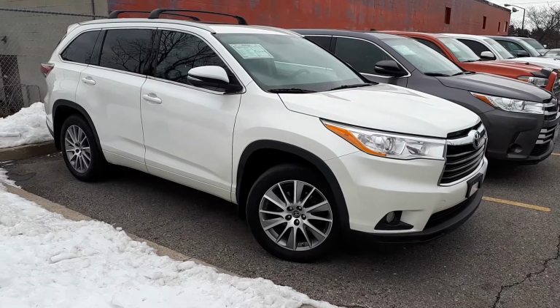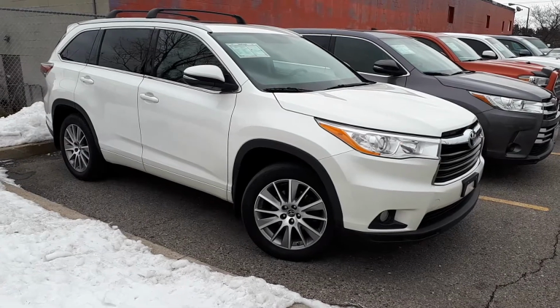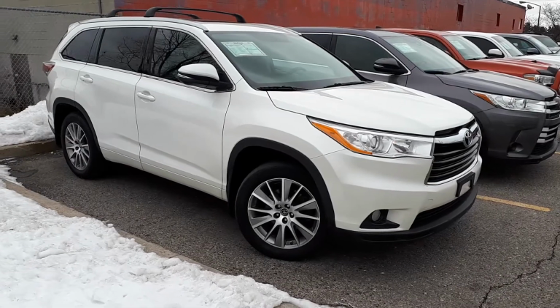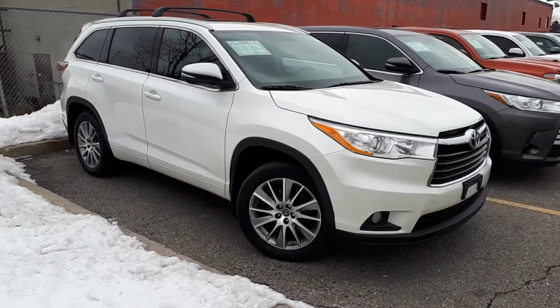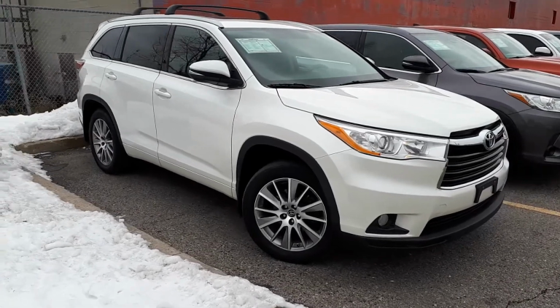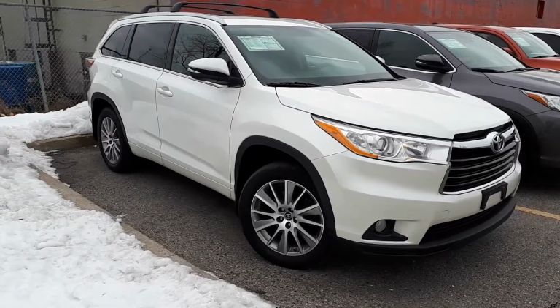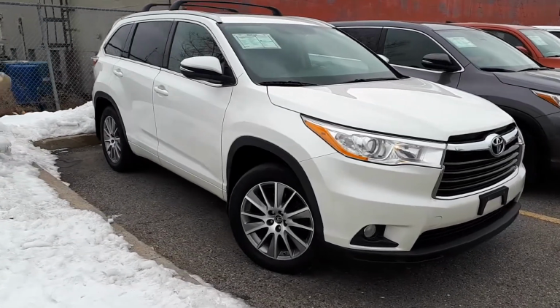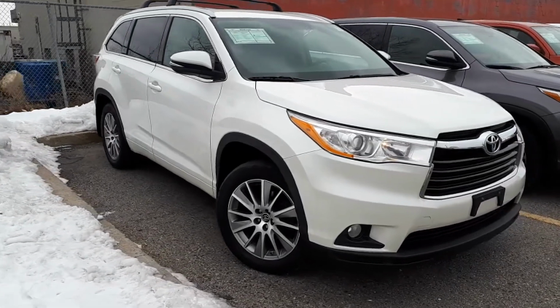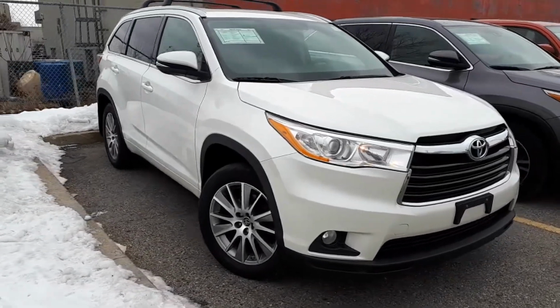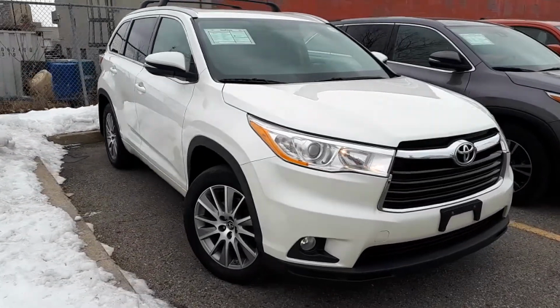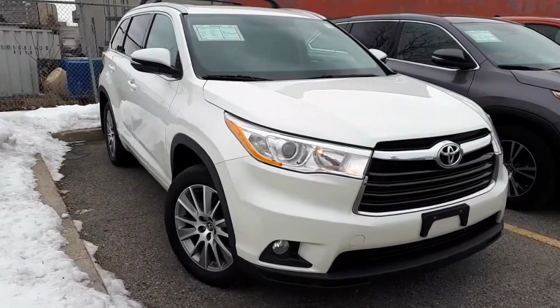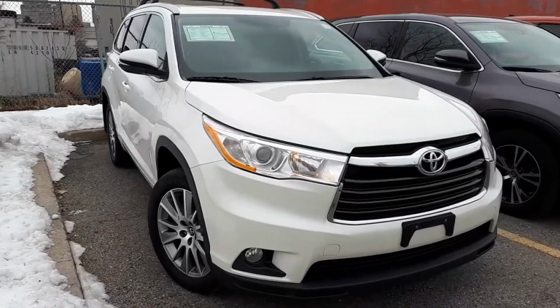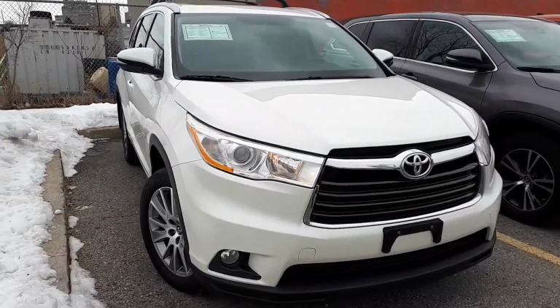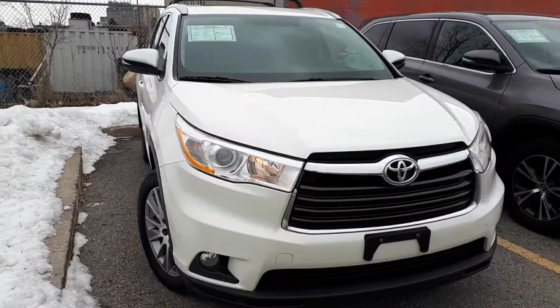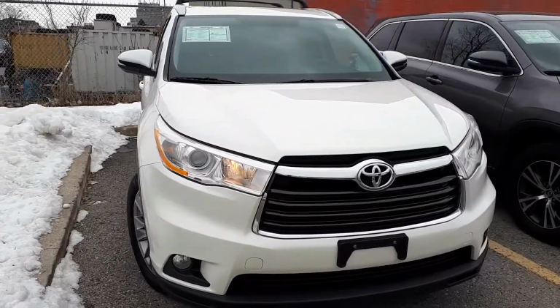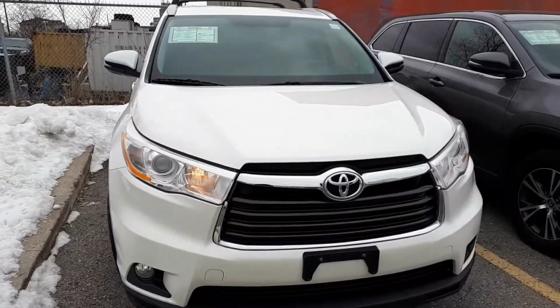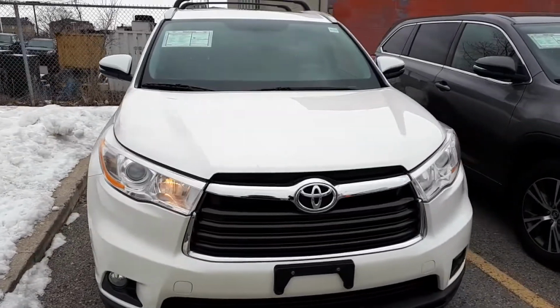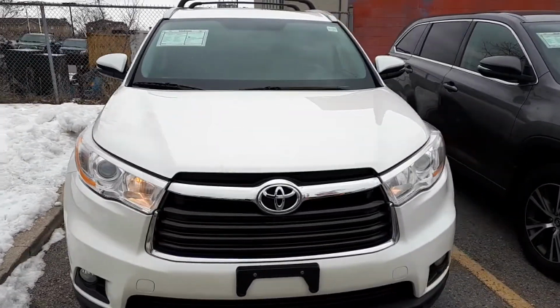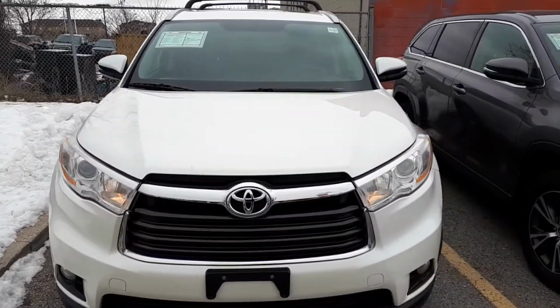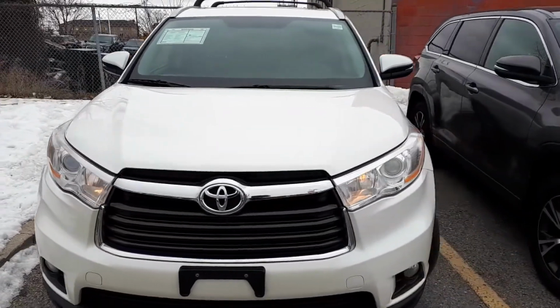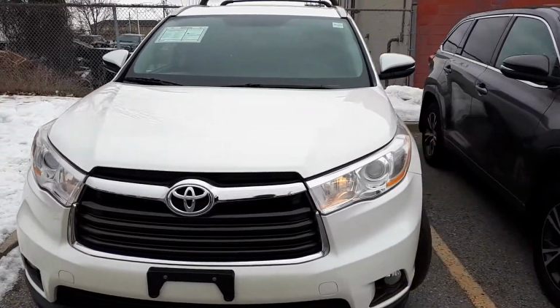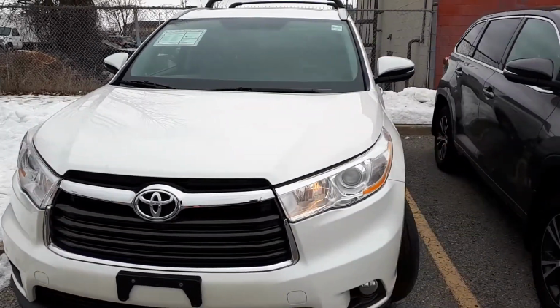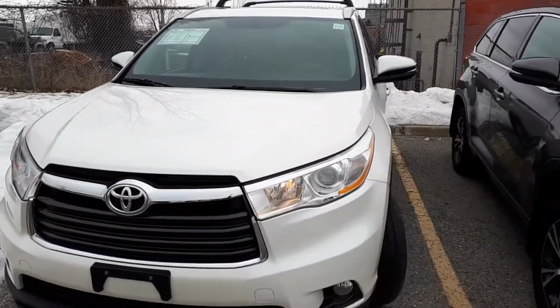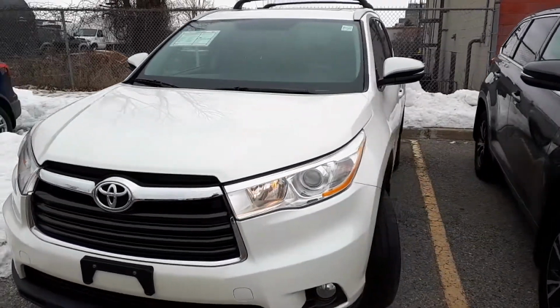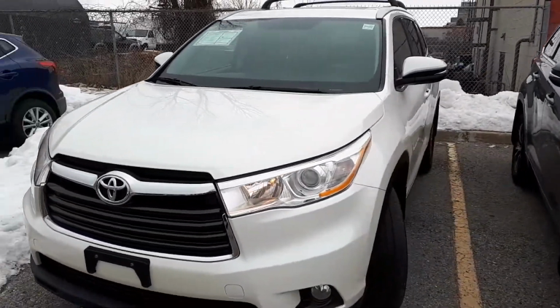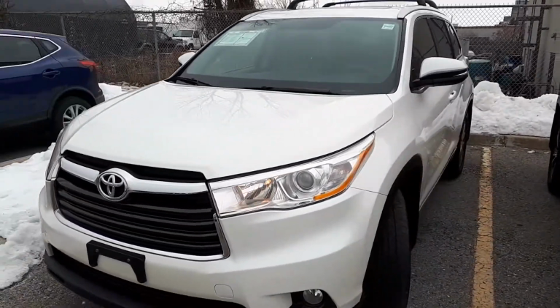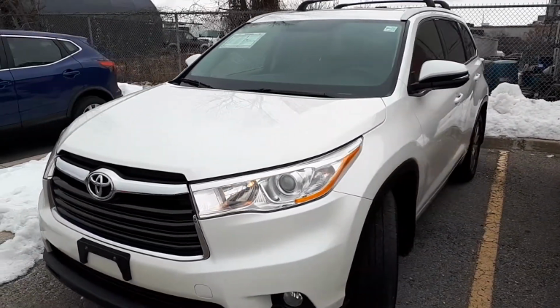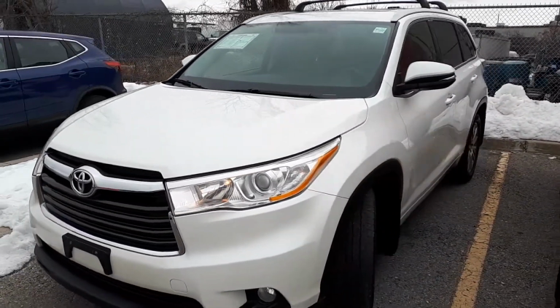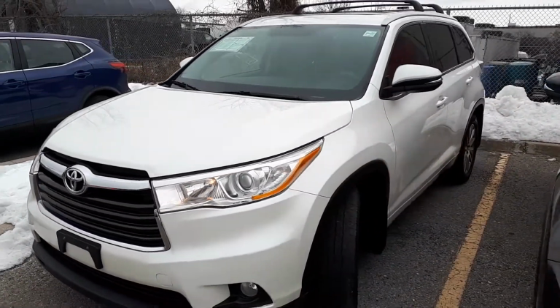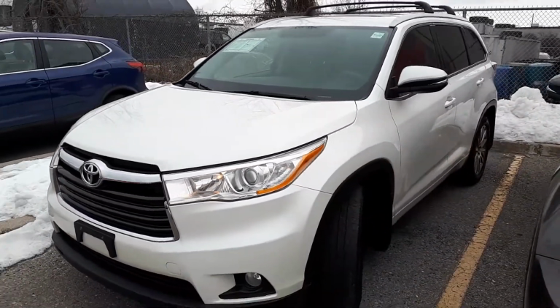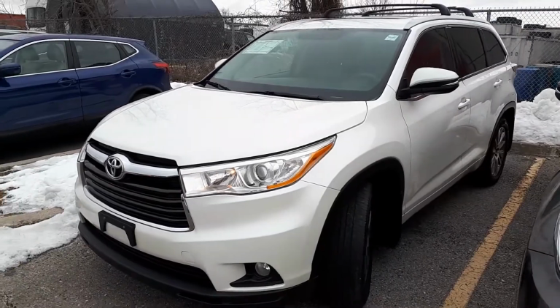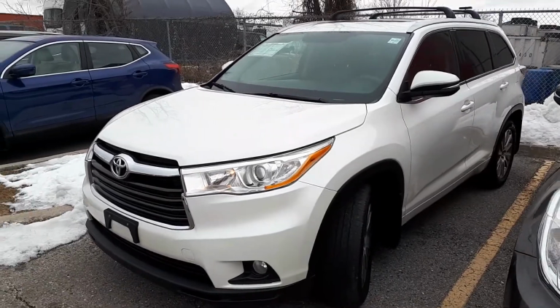Here at Bromel Toyota we have a Drive Shield certified 2016 Toyota Highlander XLE. Let's take a look at some of the features inside.